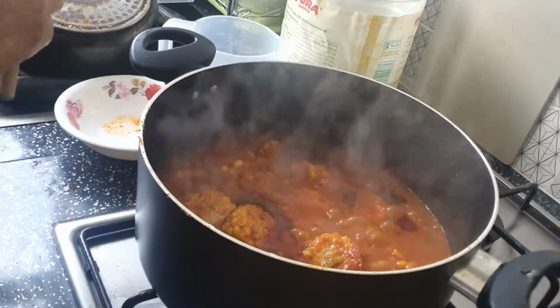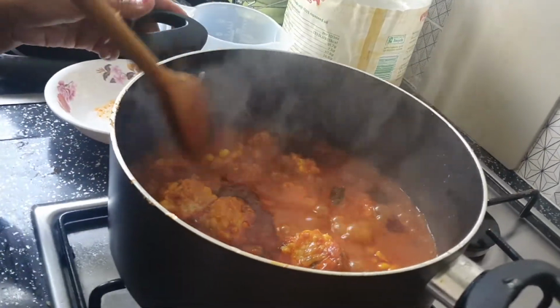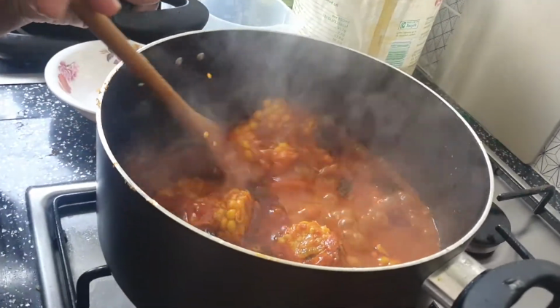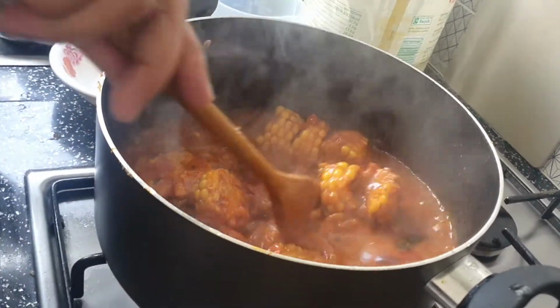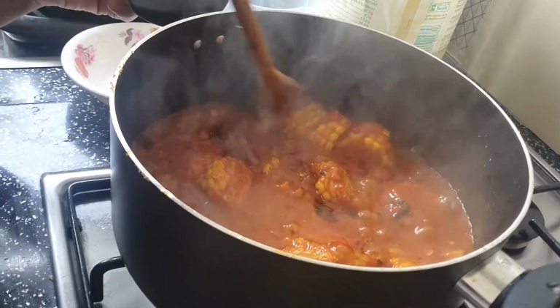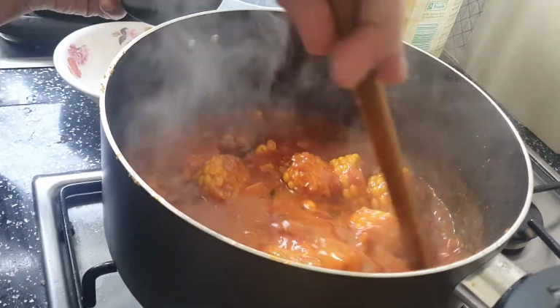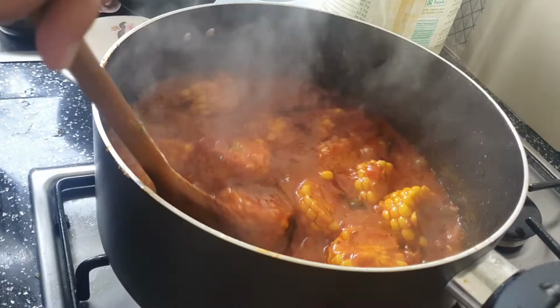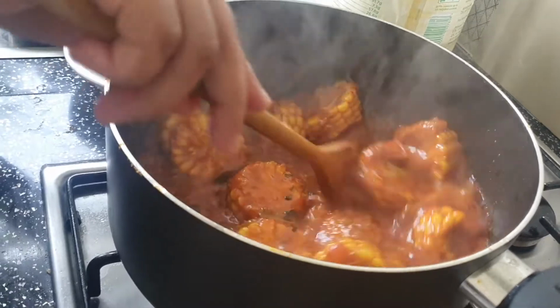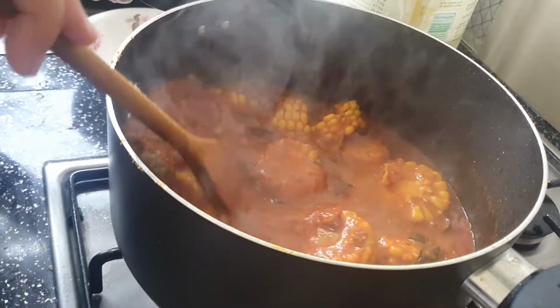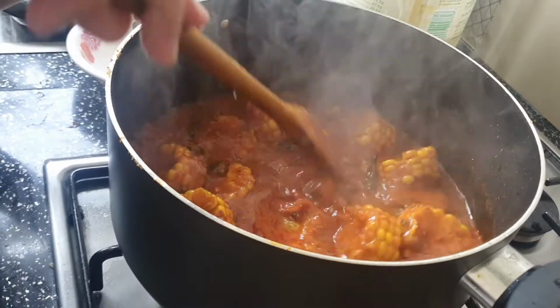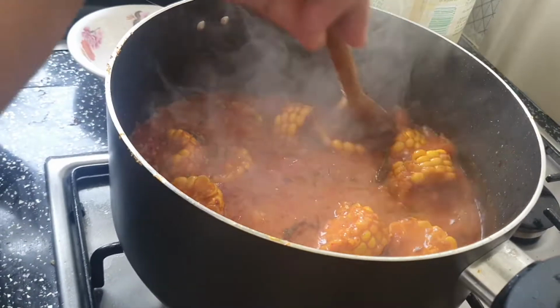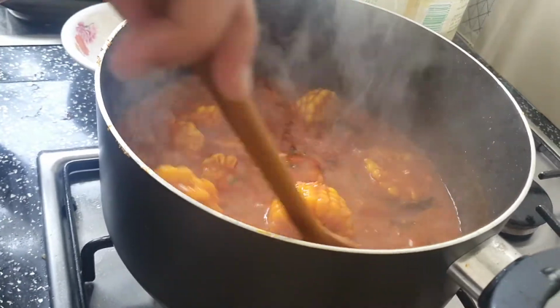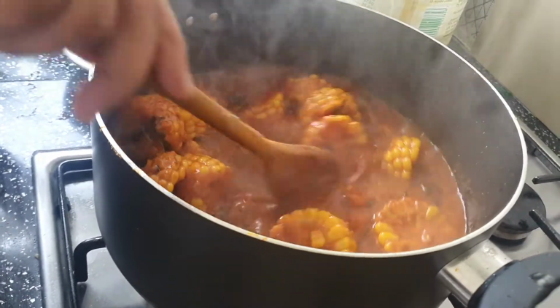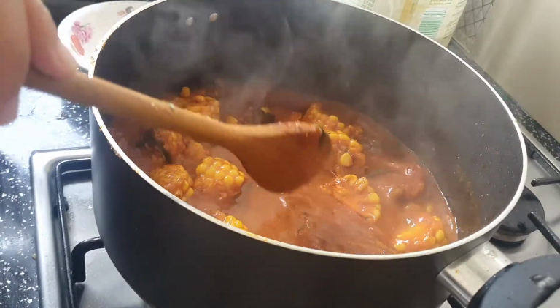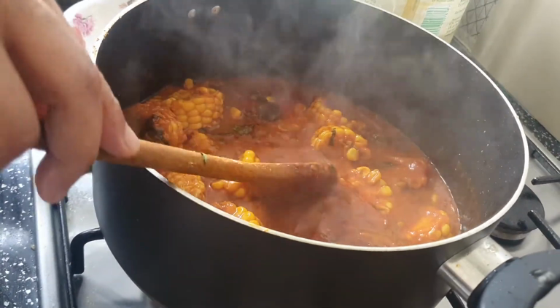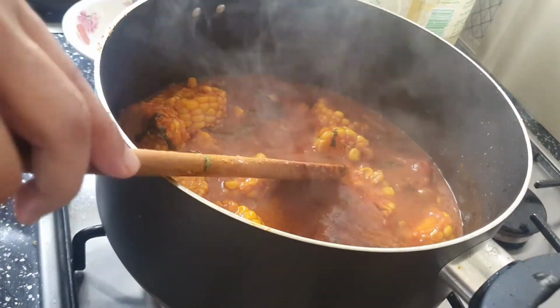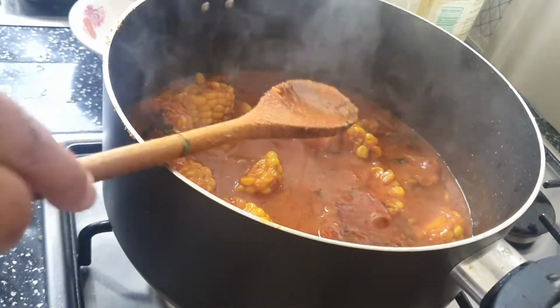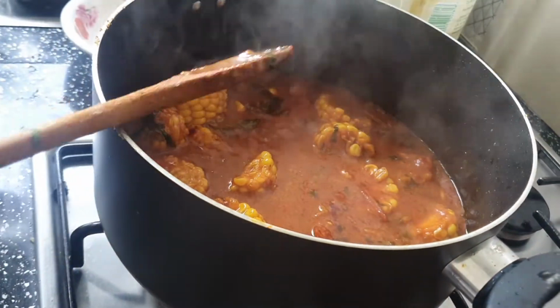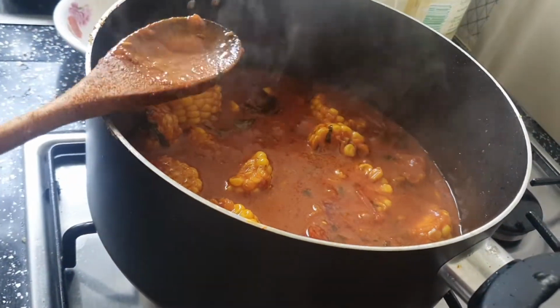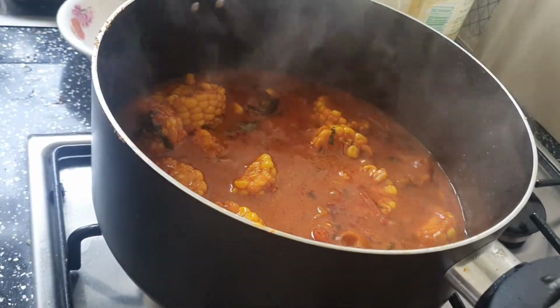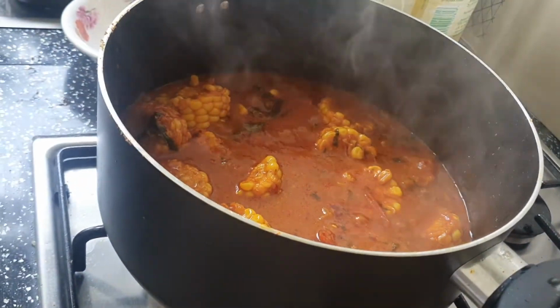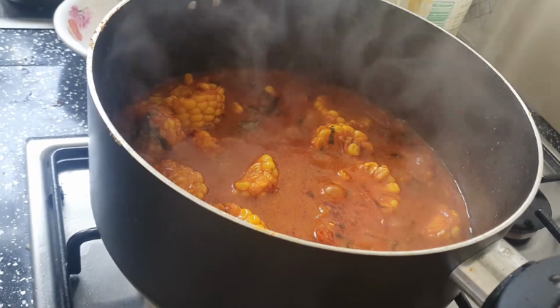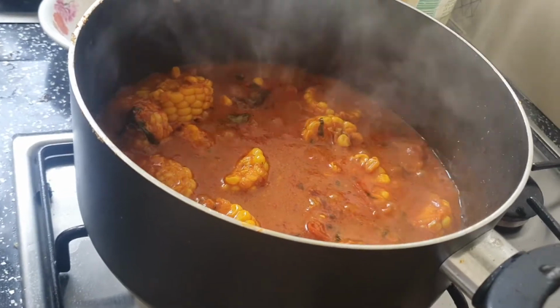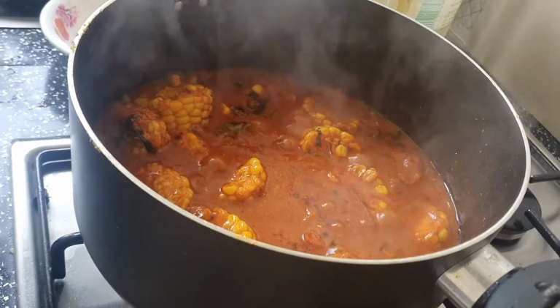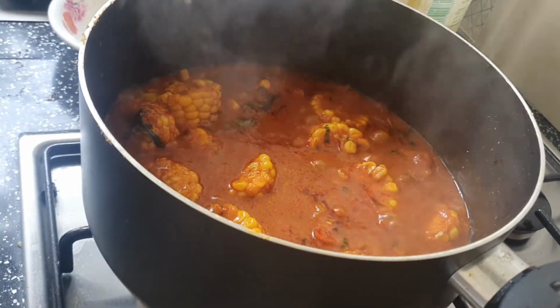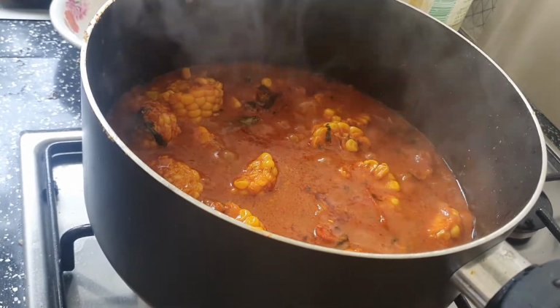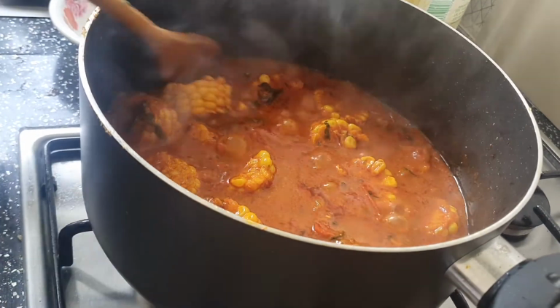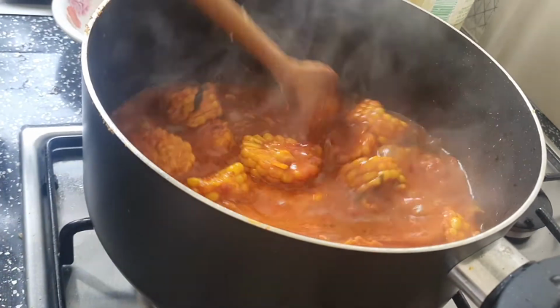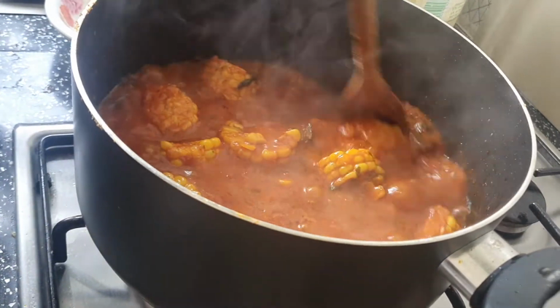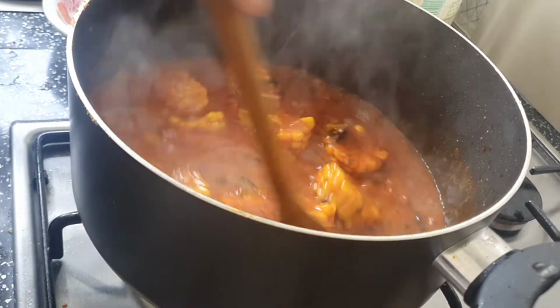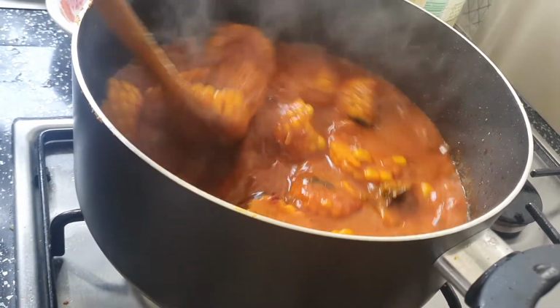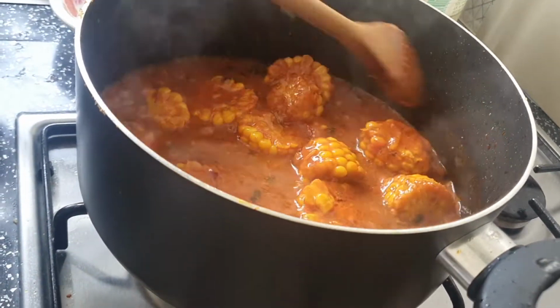We are just putting the oil on for half an hour. The color is pretty good. The oil is on top.